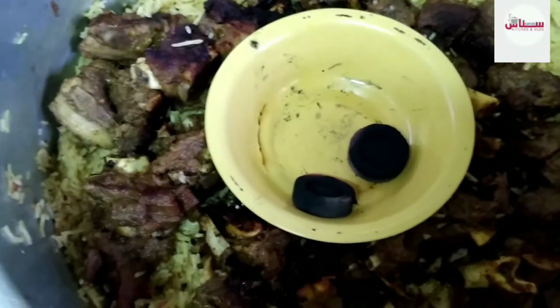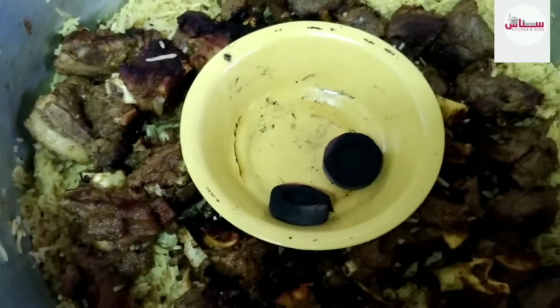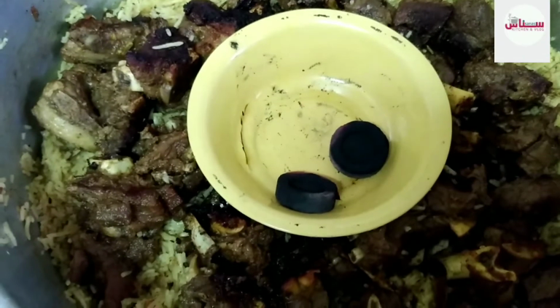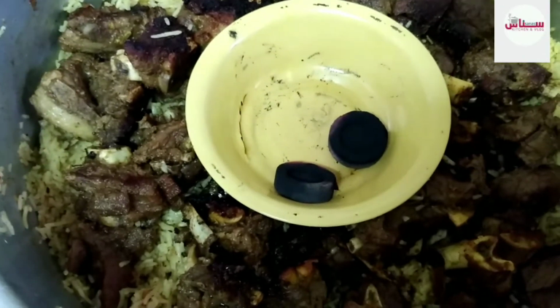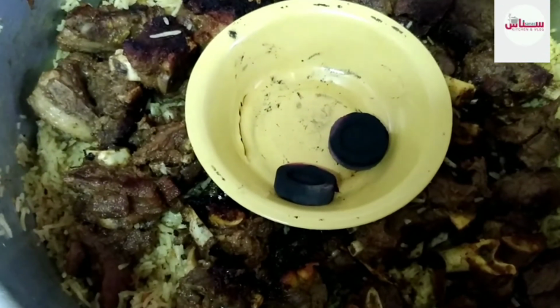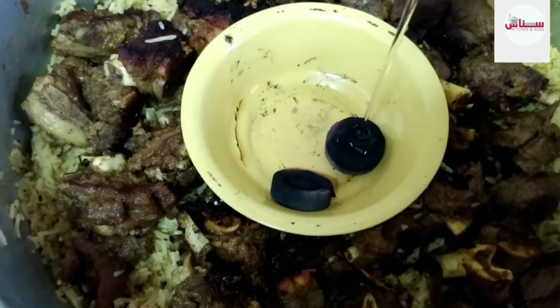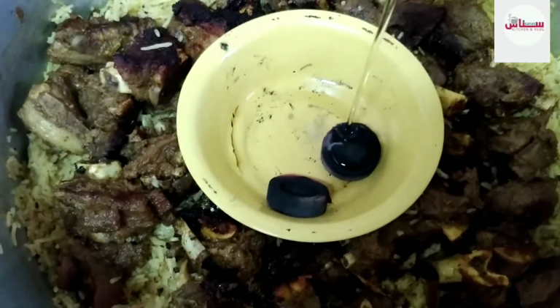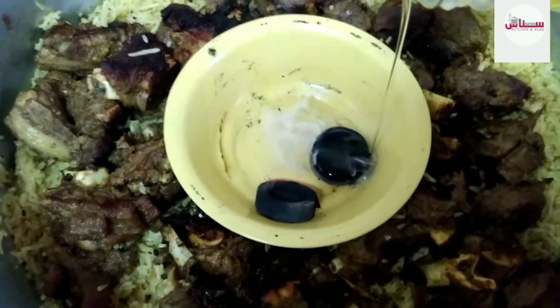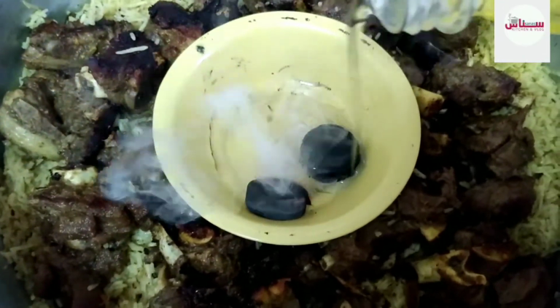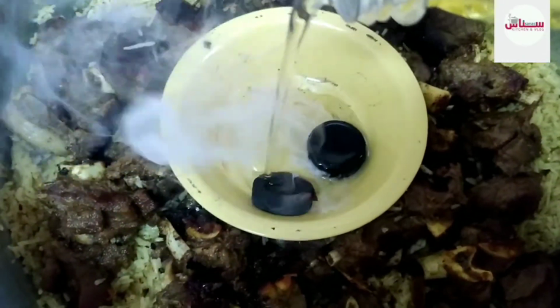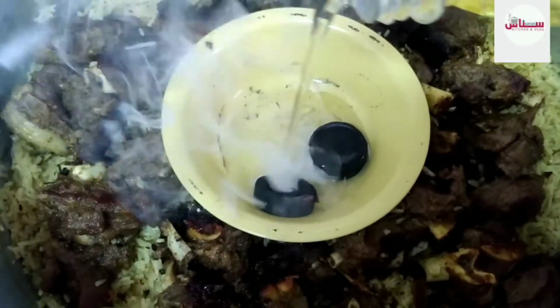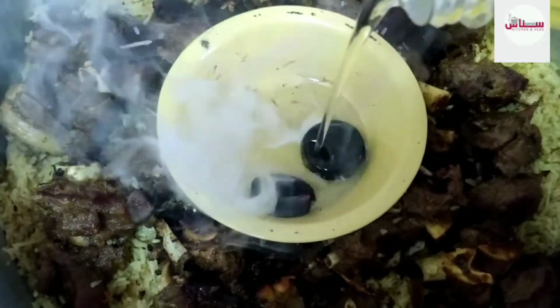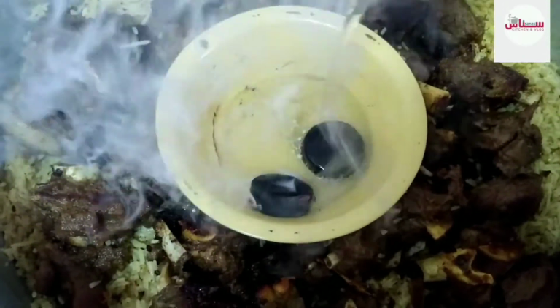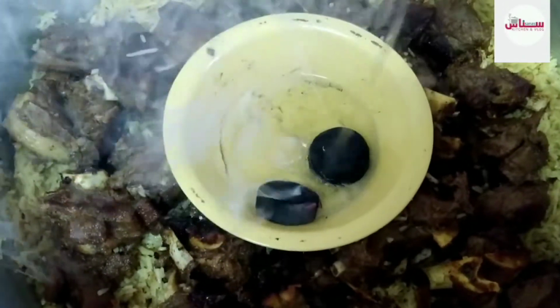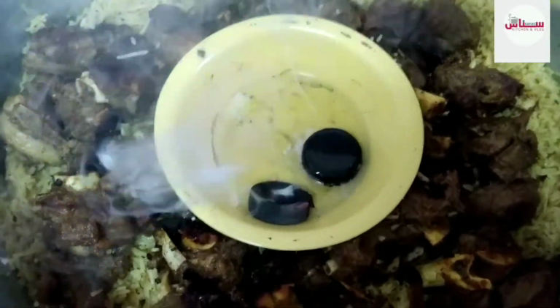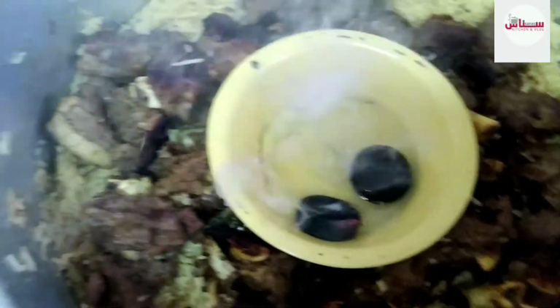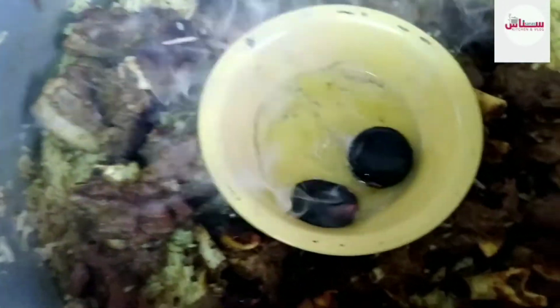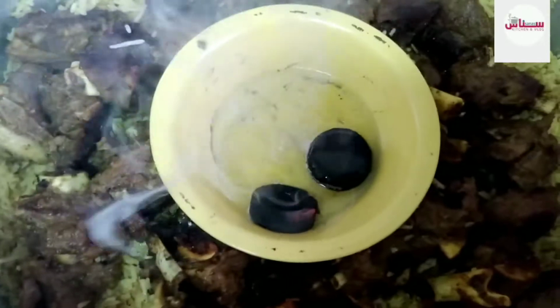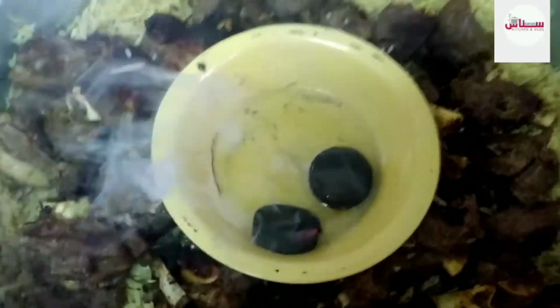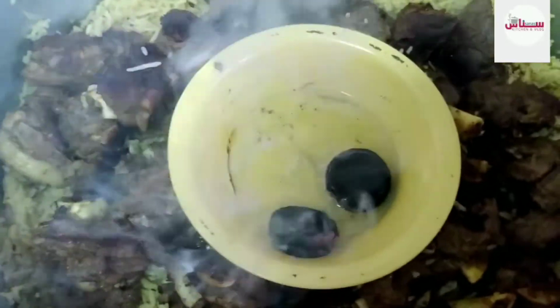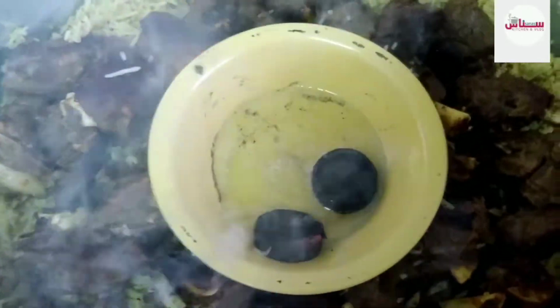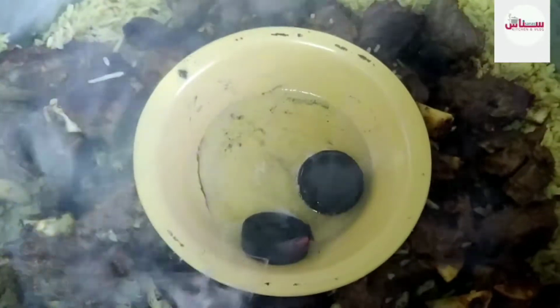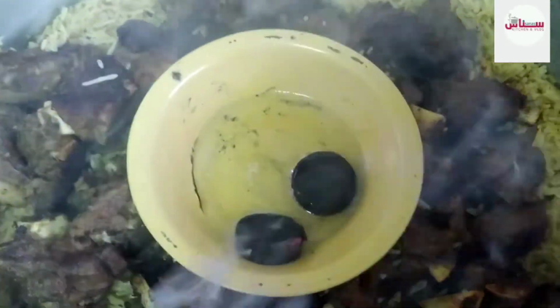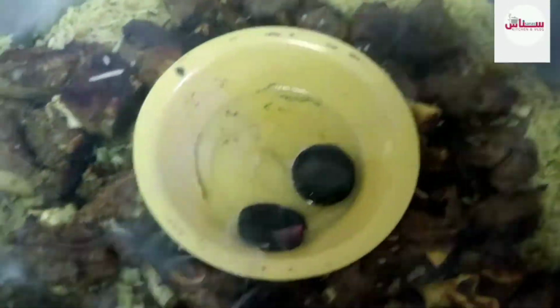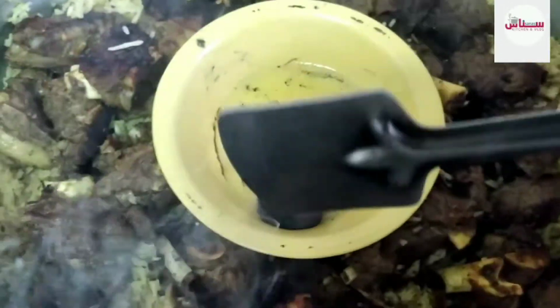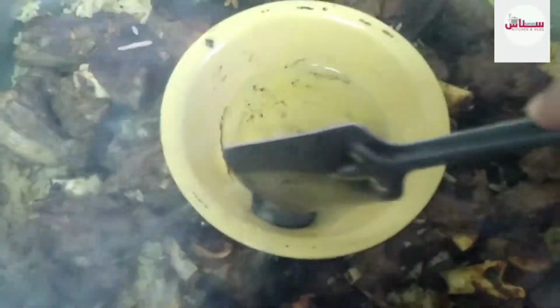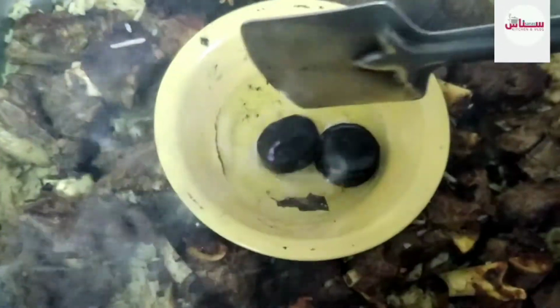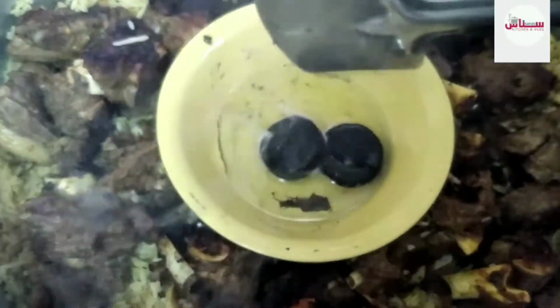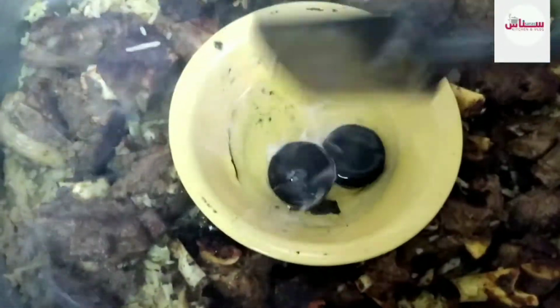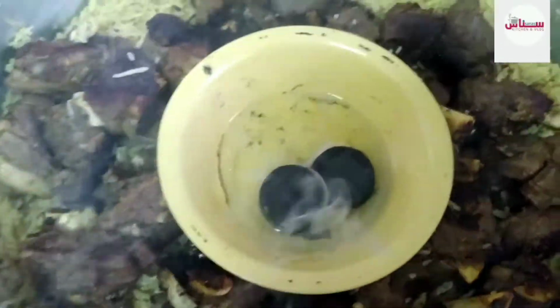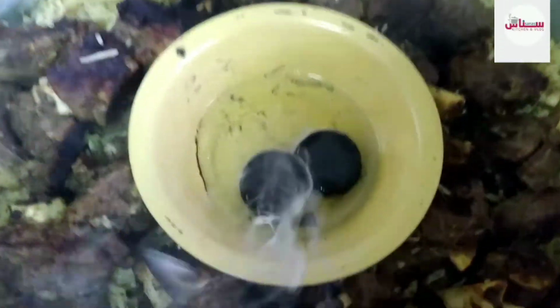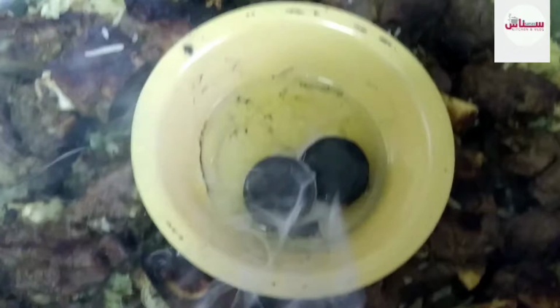Now let's get started. I'm going to fry the chicken with rice and a bit of charcoal, so I'm going to get a smoky taste.